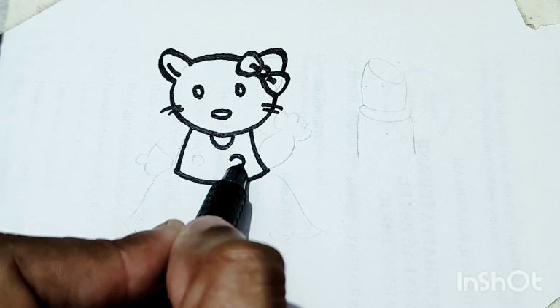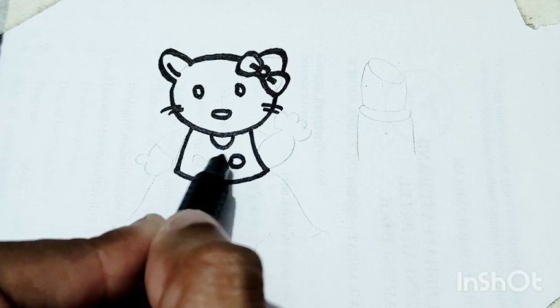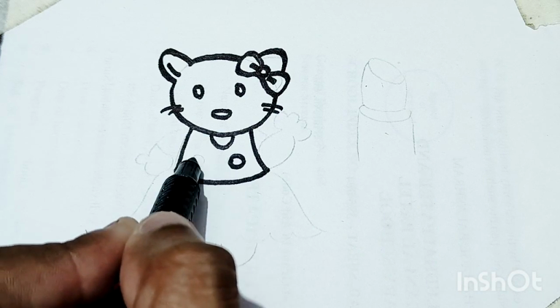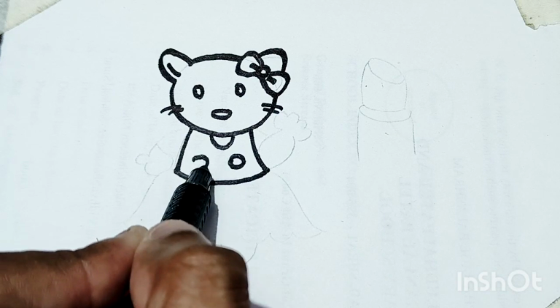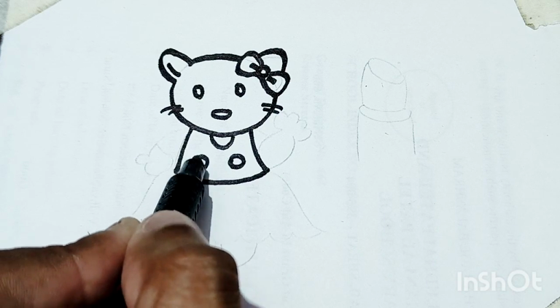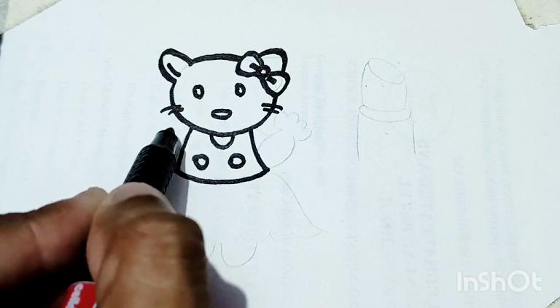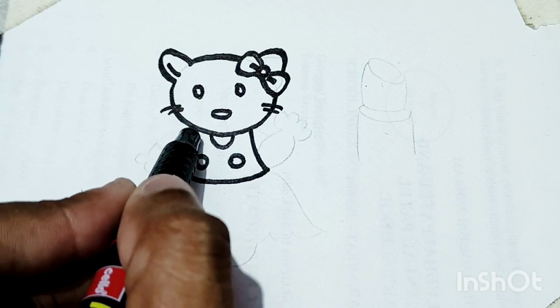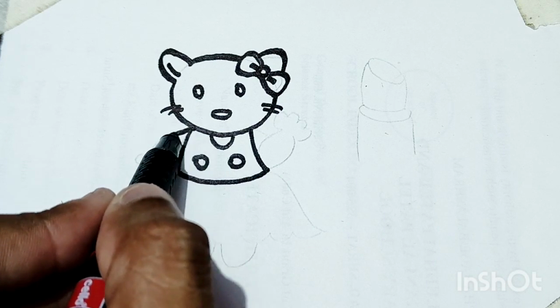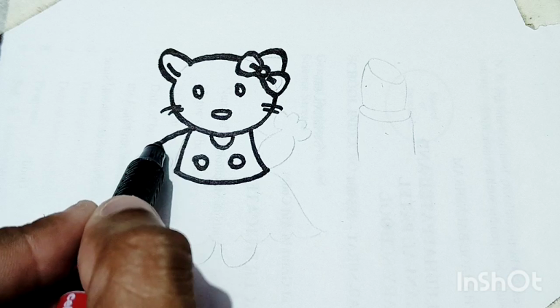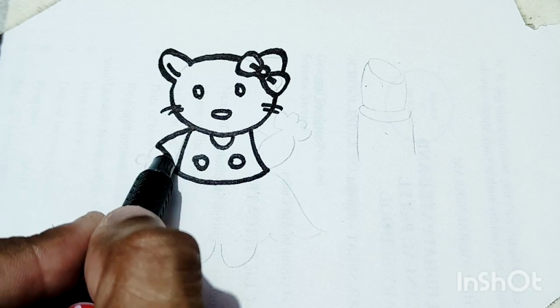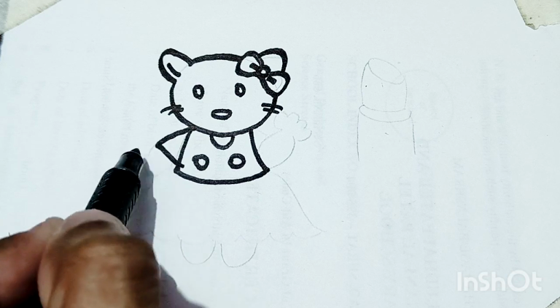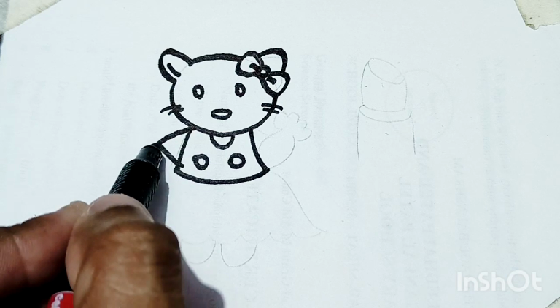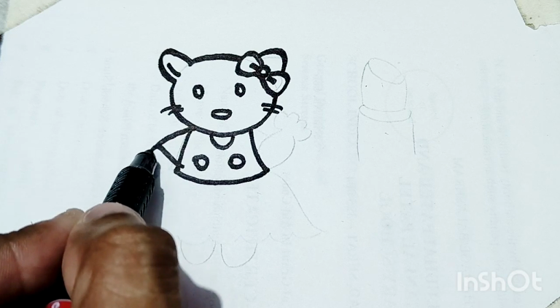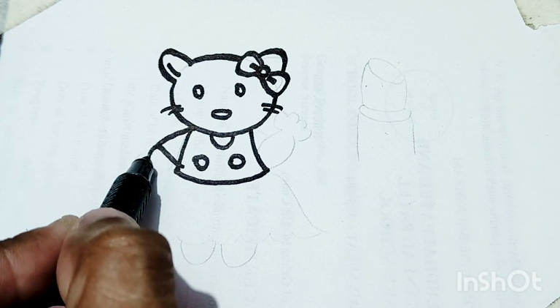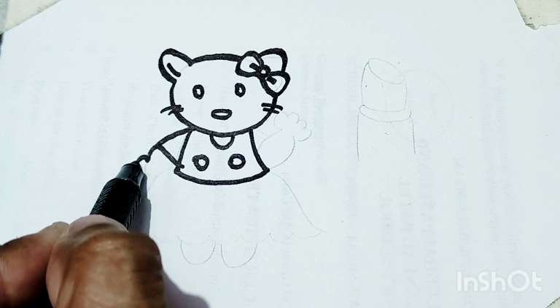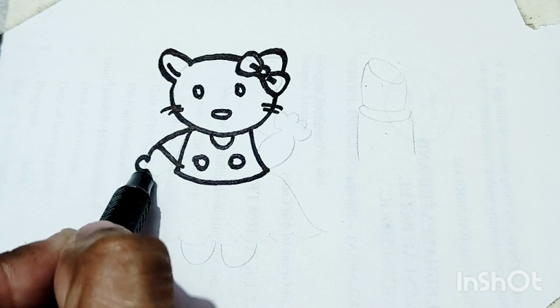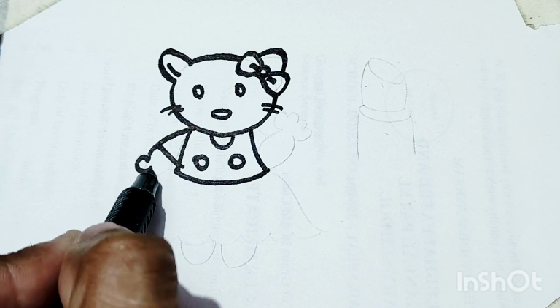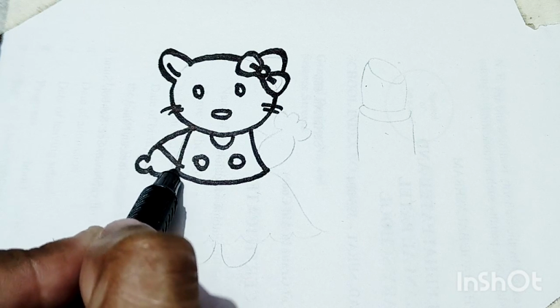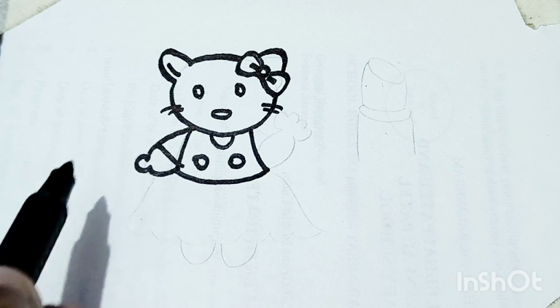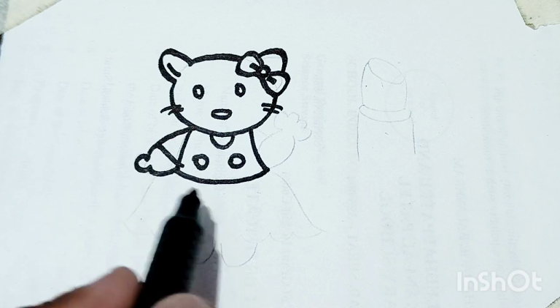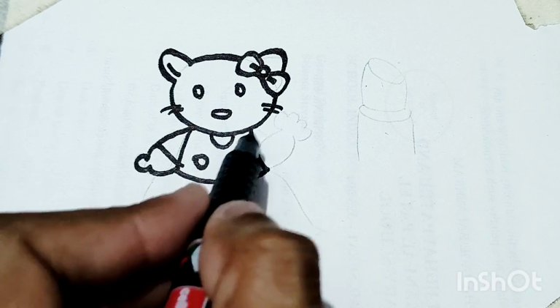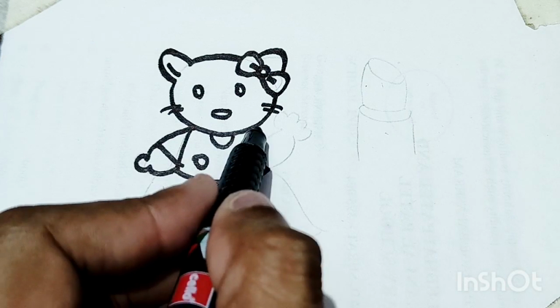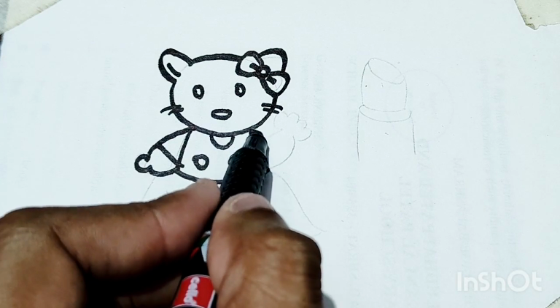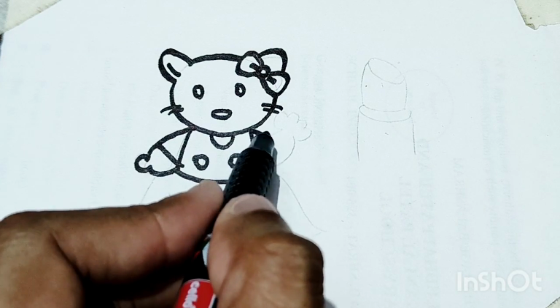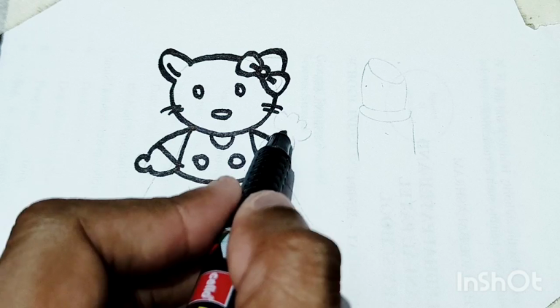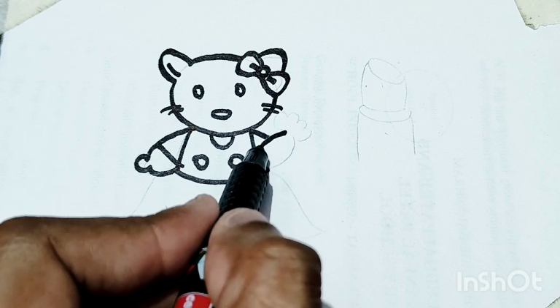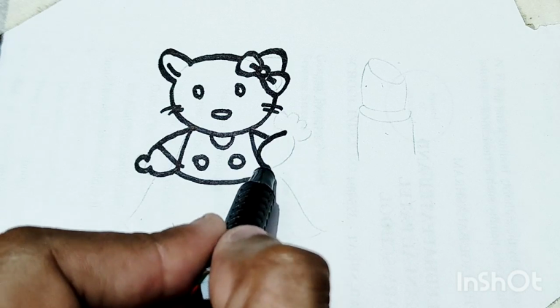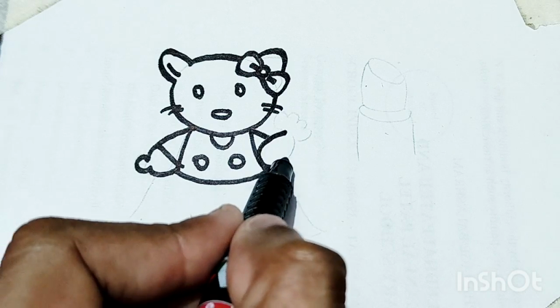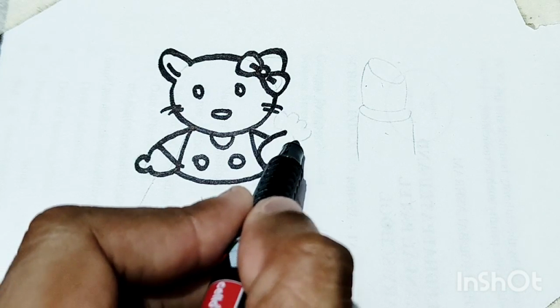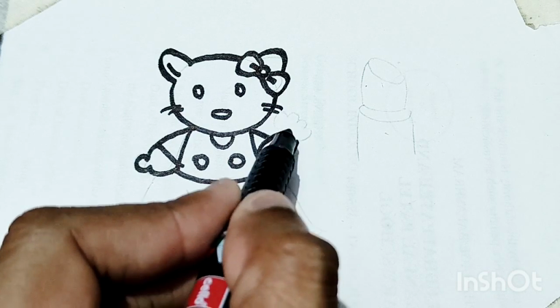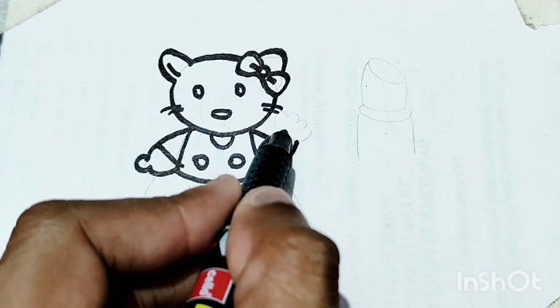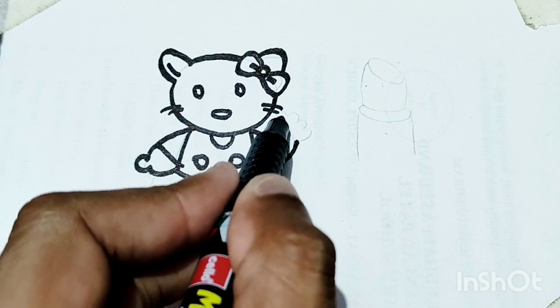H, I, J, K, L, M, N, O, P, Q, R, S, T, U, V, W, and Z.